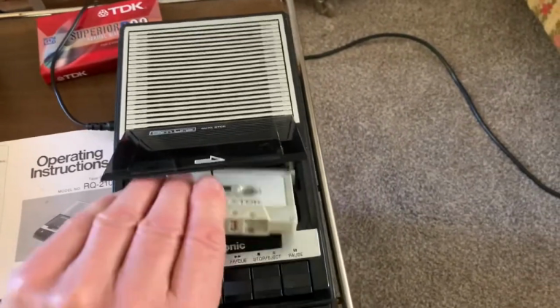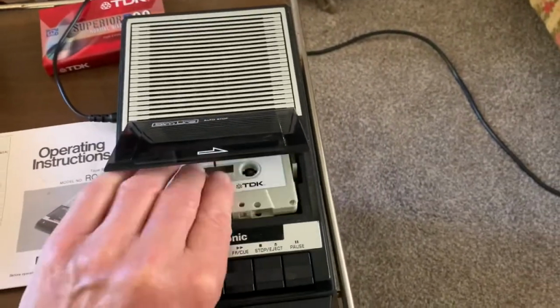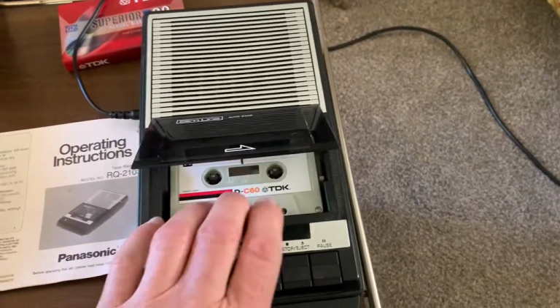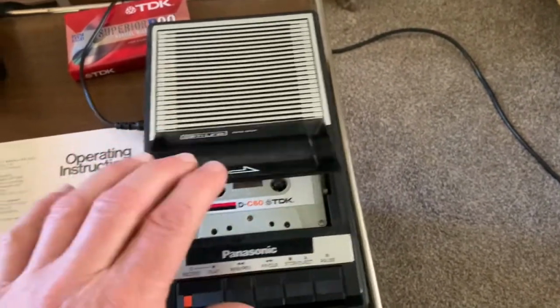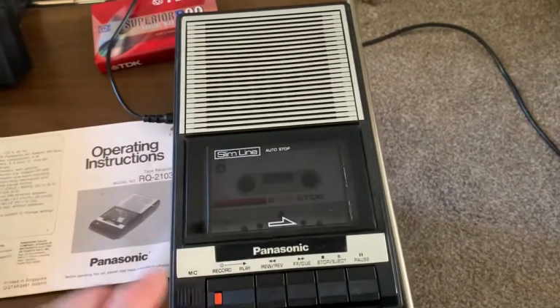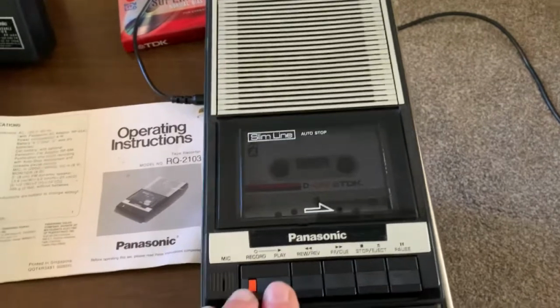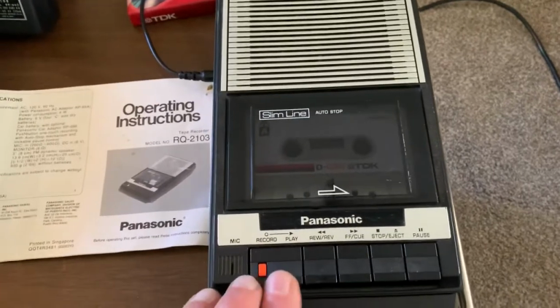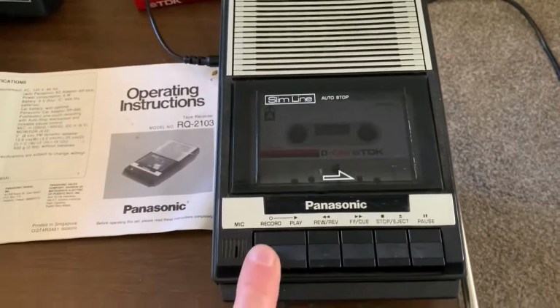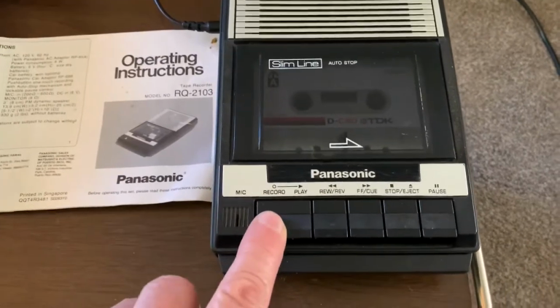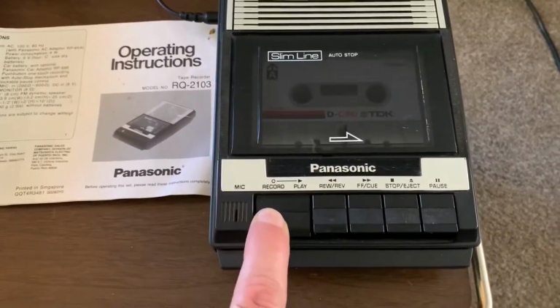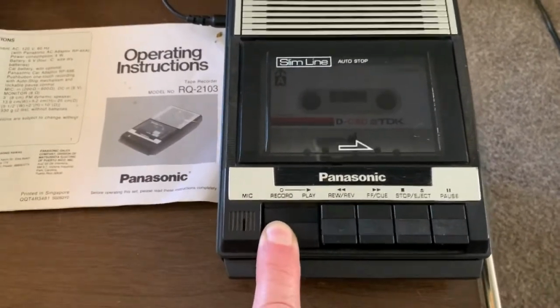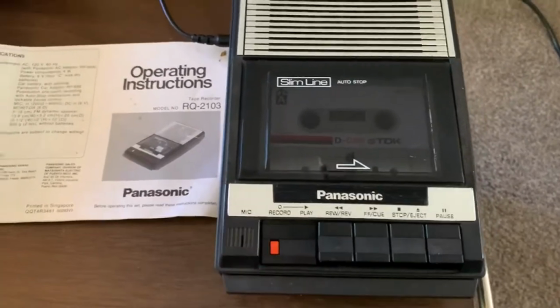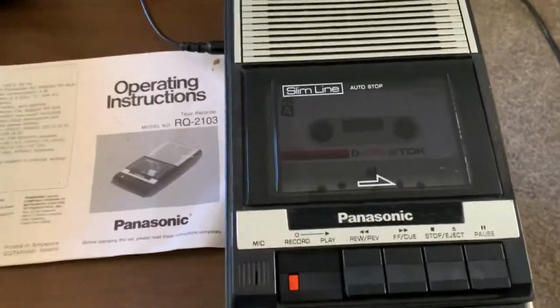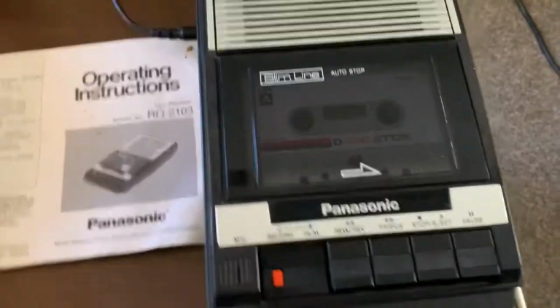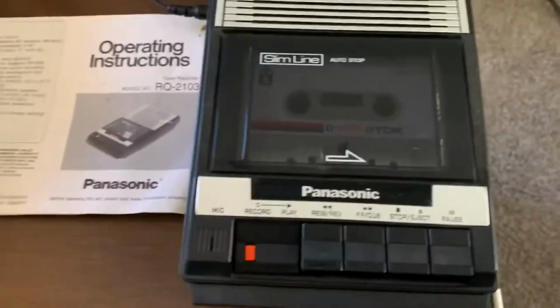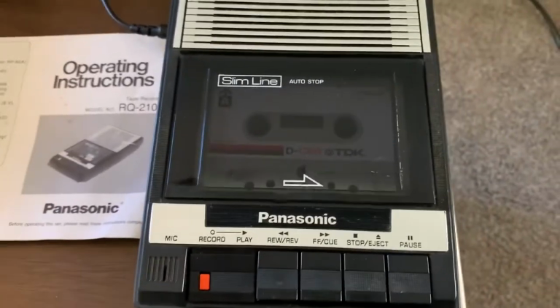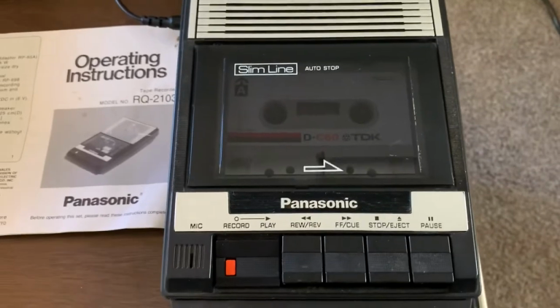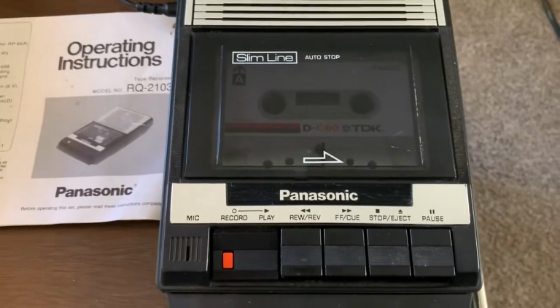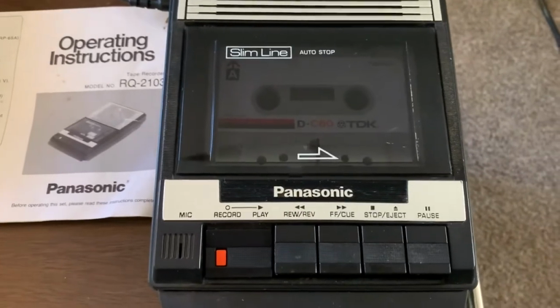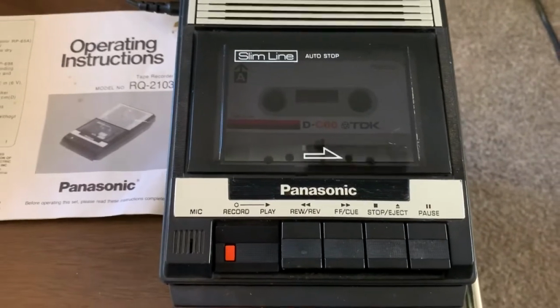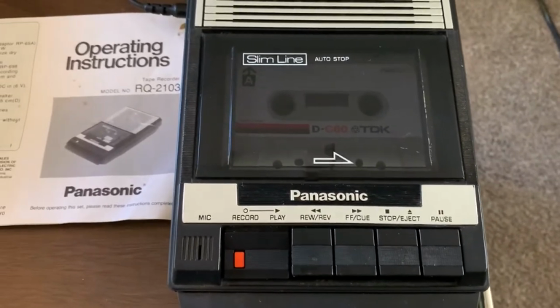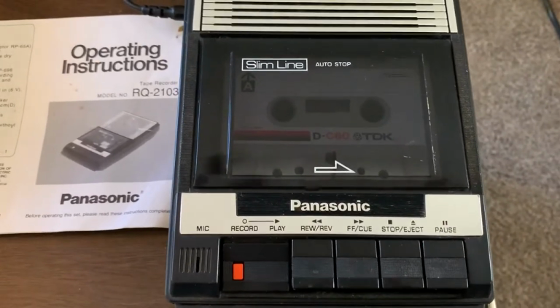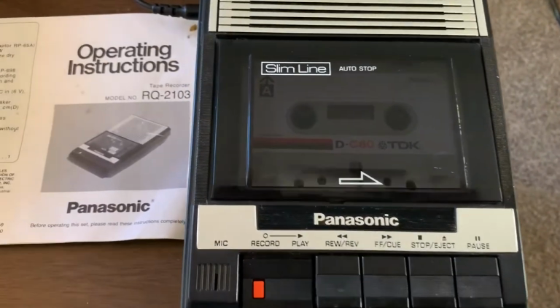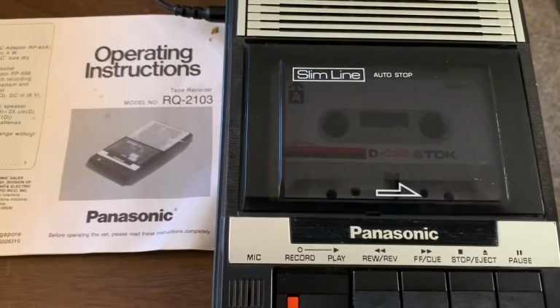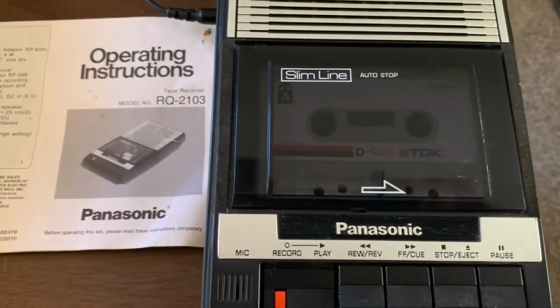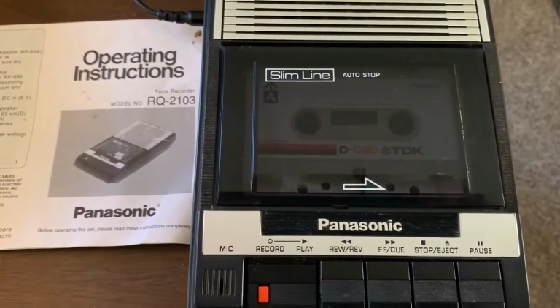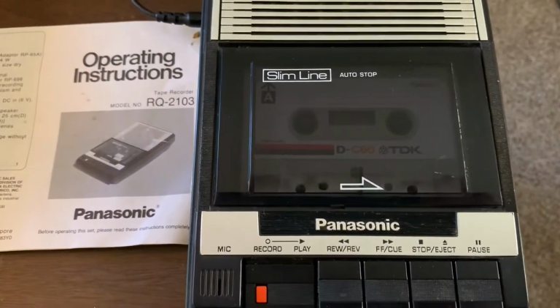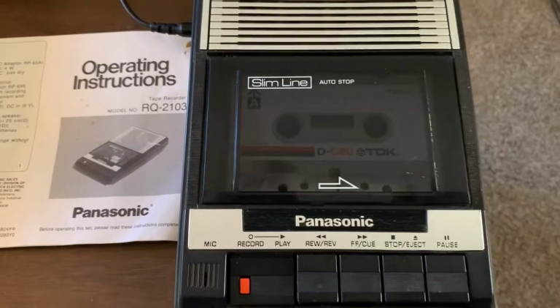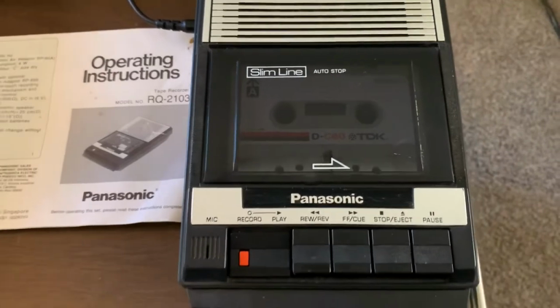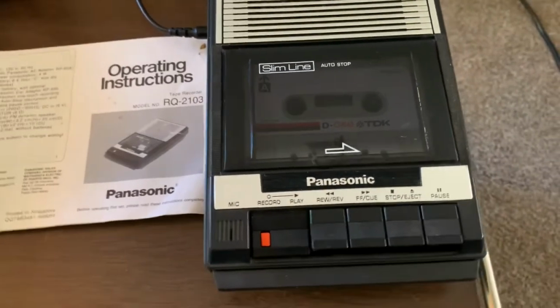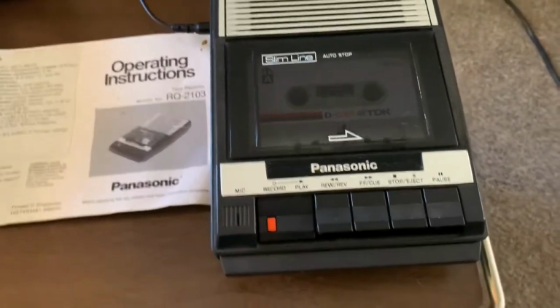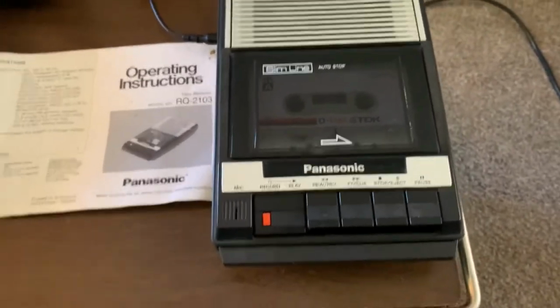And do a little test record here. Testing one, two, three. Check. Test. Test of this Panasonic model RQ-2103 slimline cassette recorder.